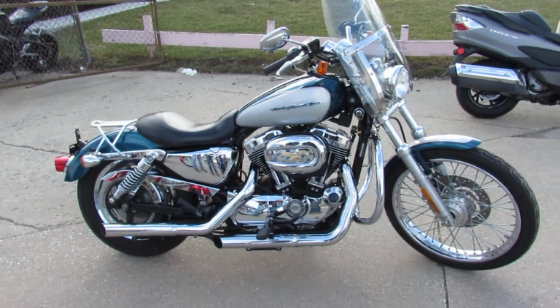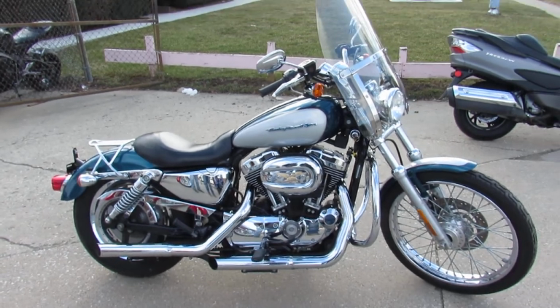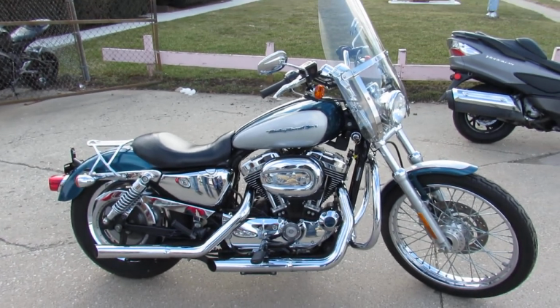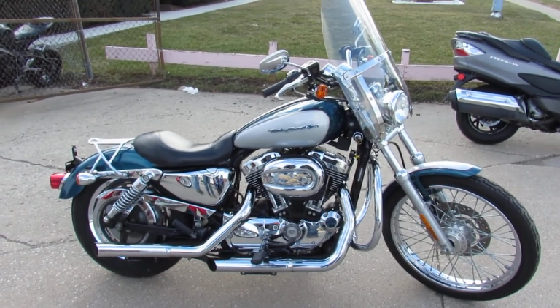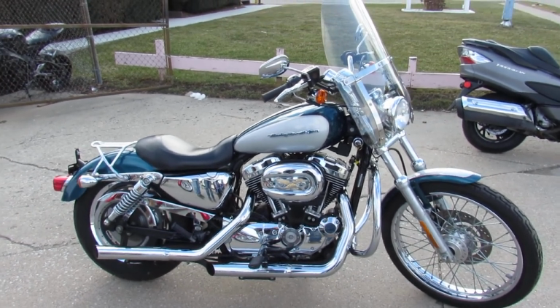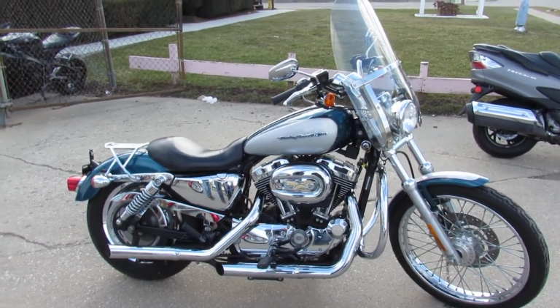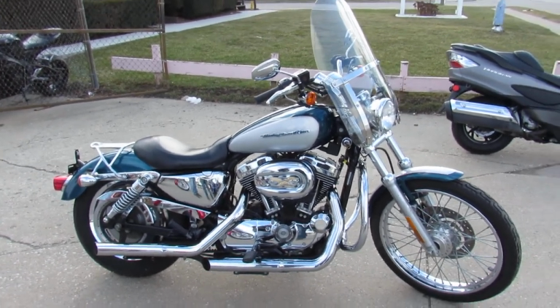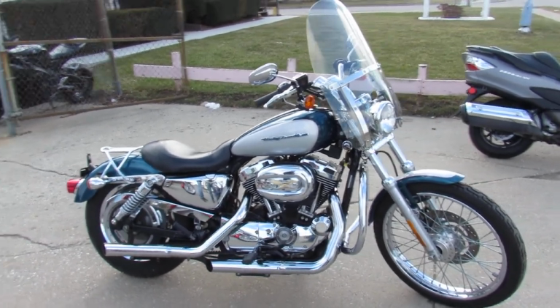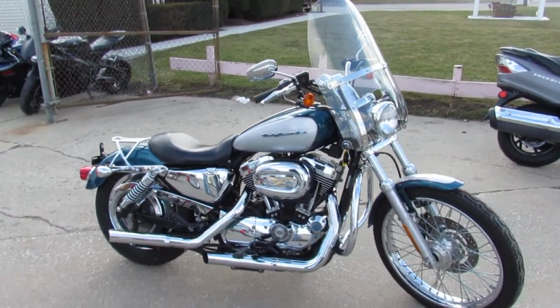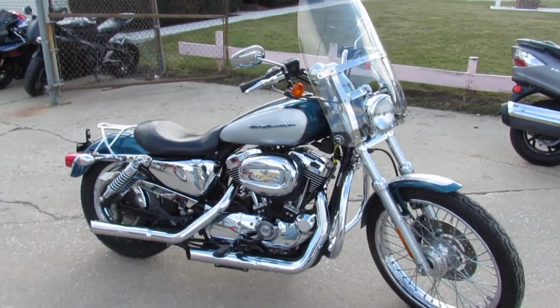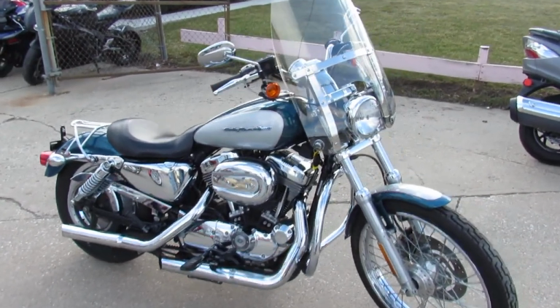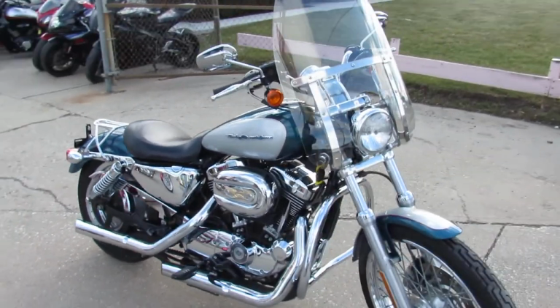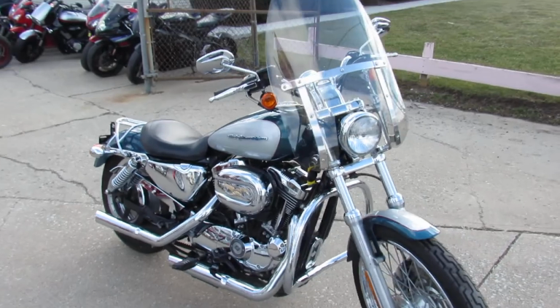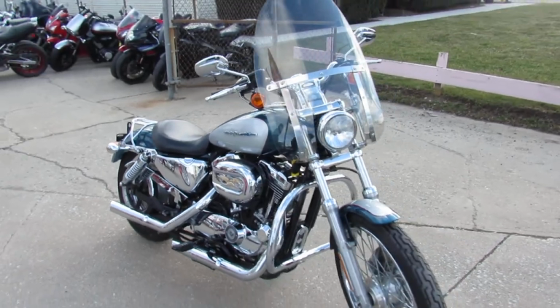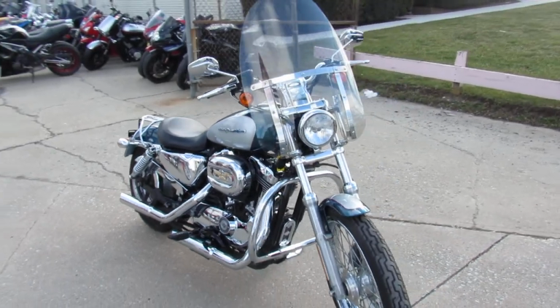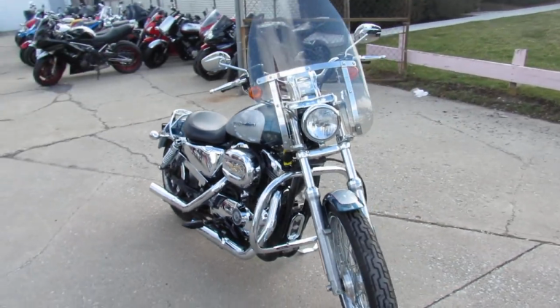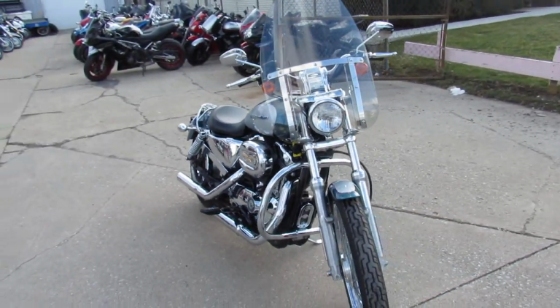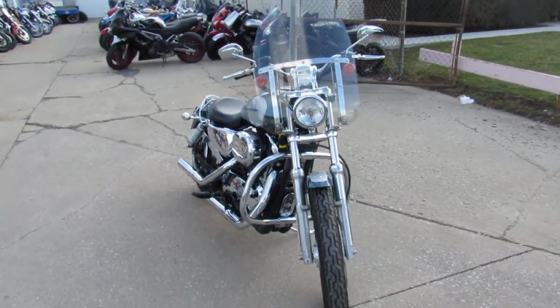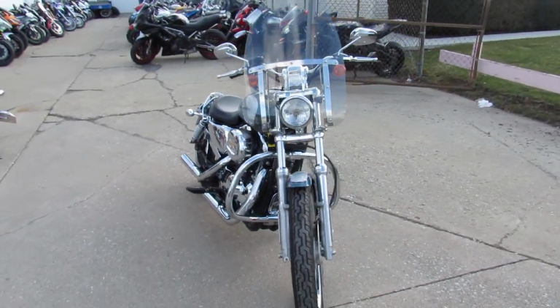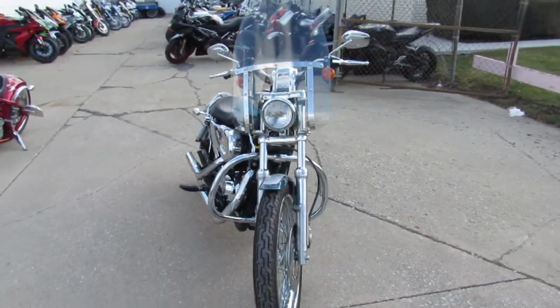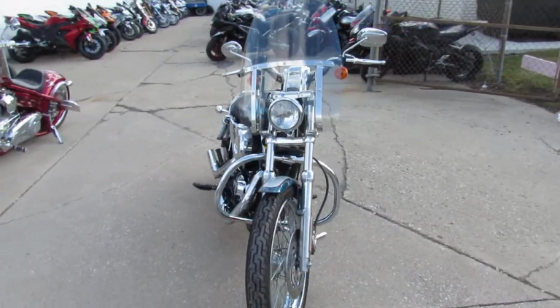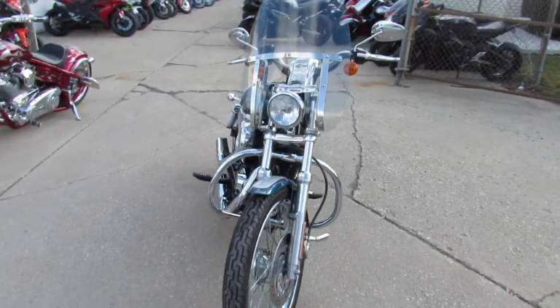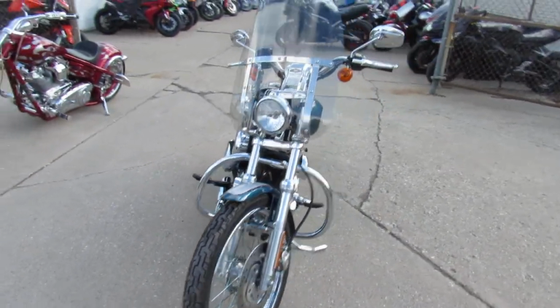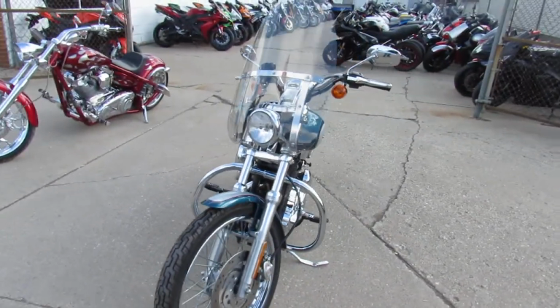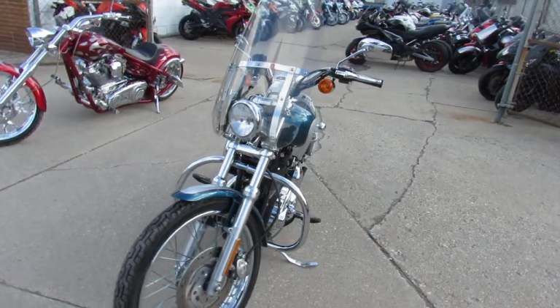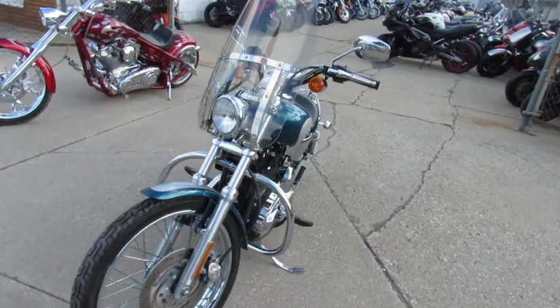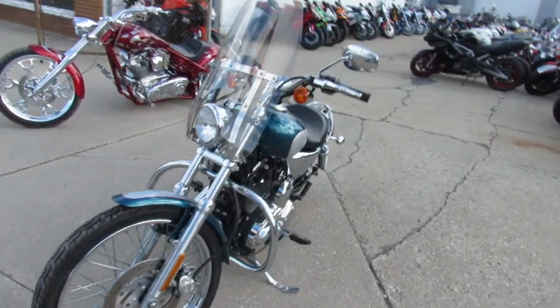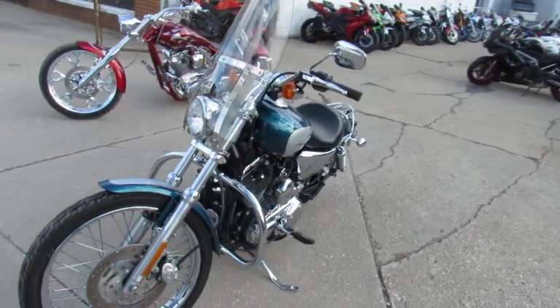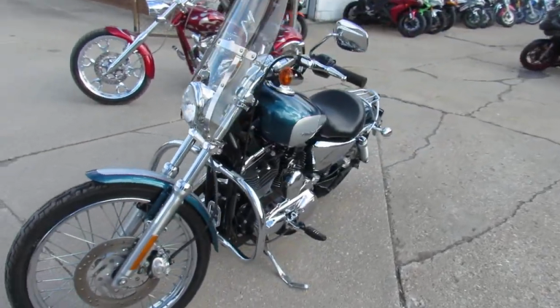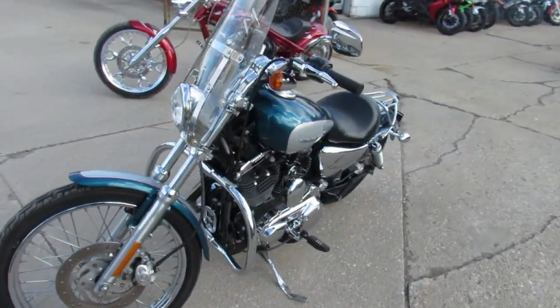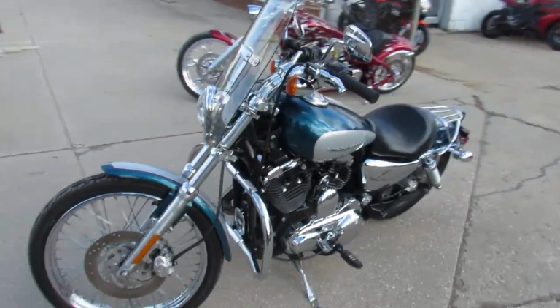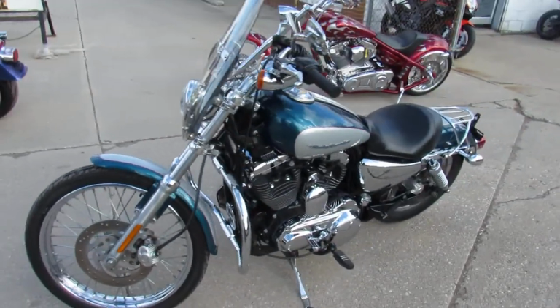Hey guys, we're doing some videos on our used Harley Davidsons. We got a nice little Sportster here — it's a 1200cc, 2004, got all the extras. It's a great looking color, two-tone paint. It's got the quick detach windscreen and Python exhaust.